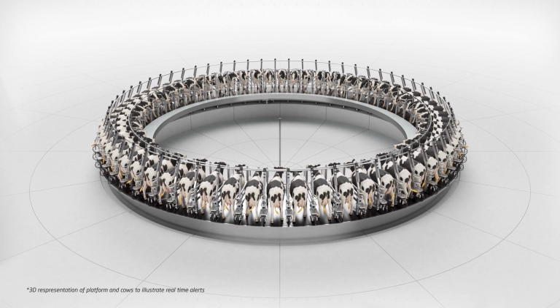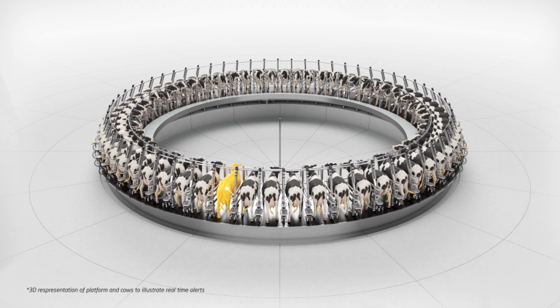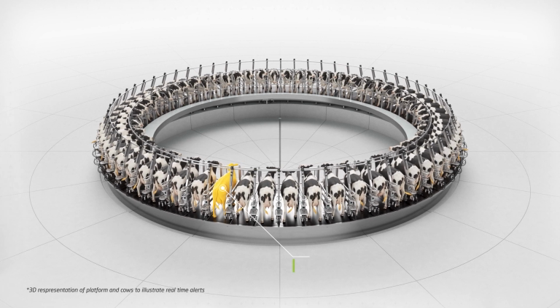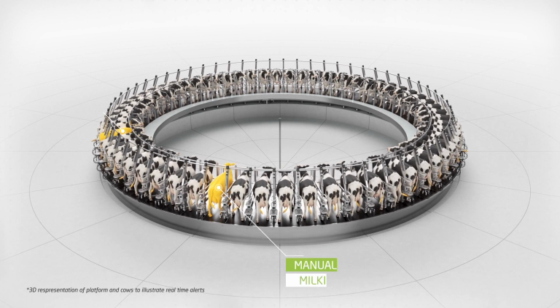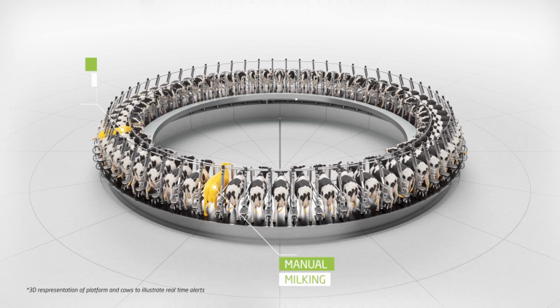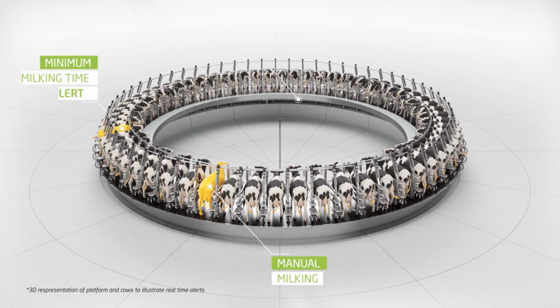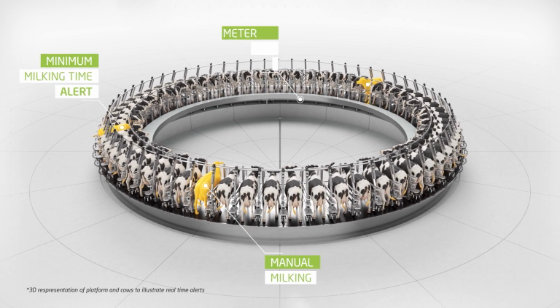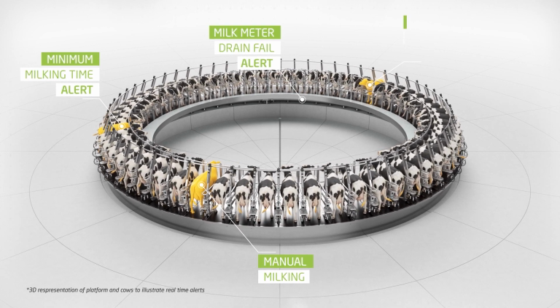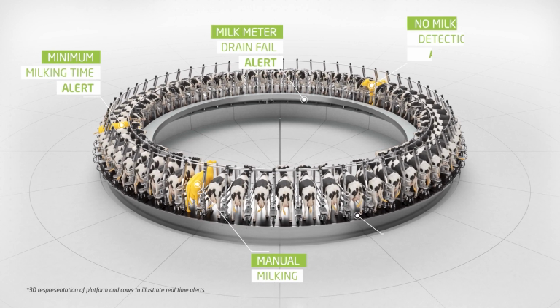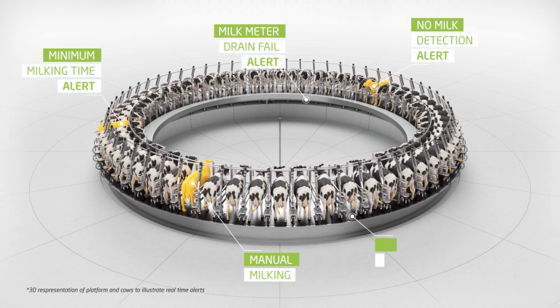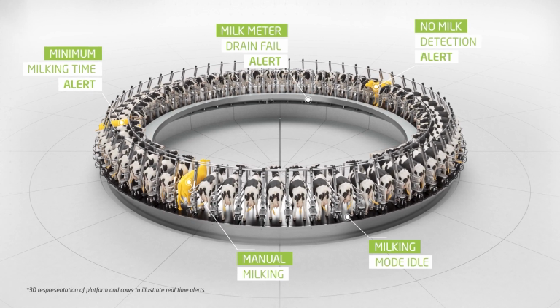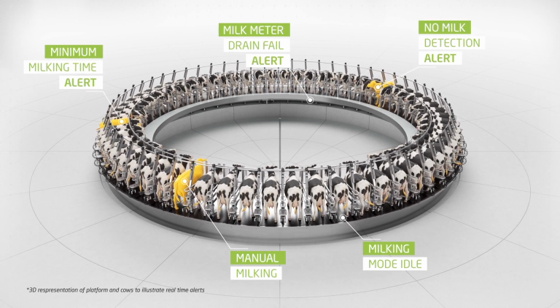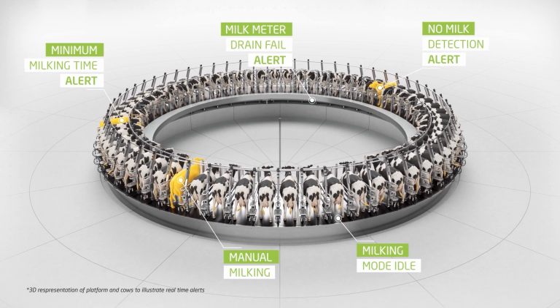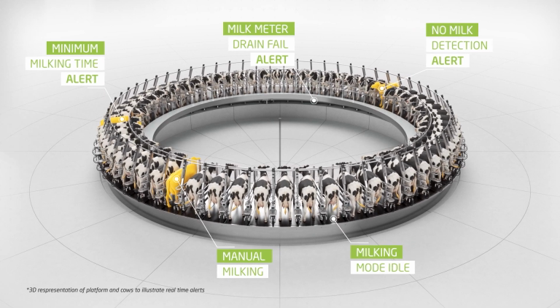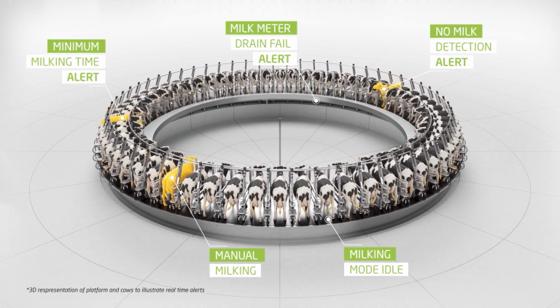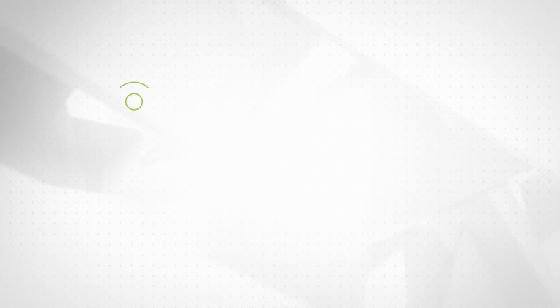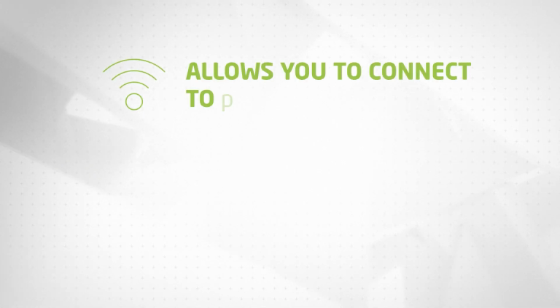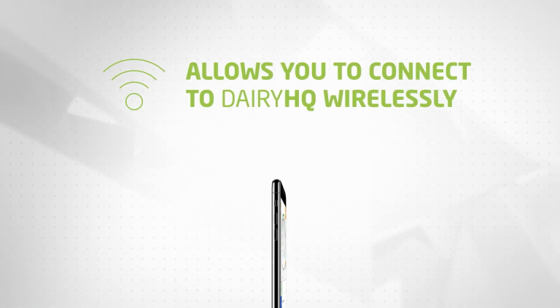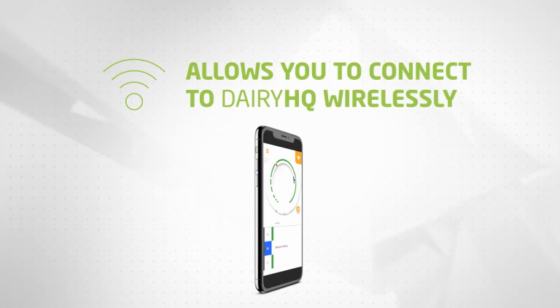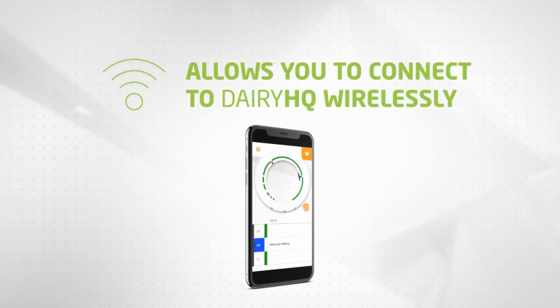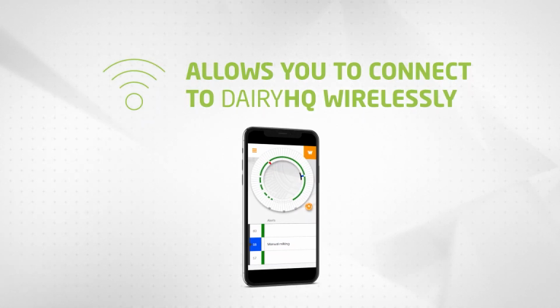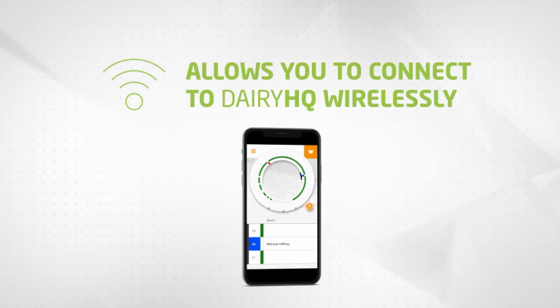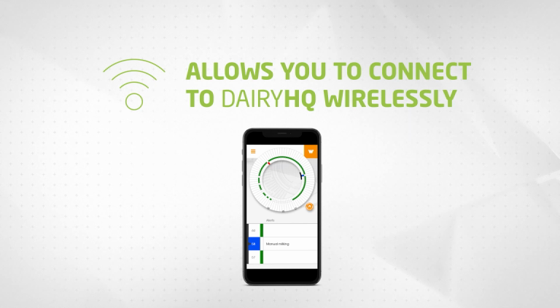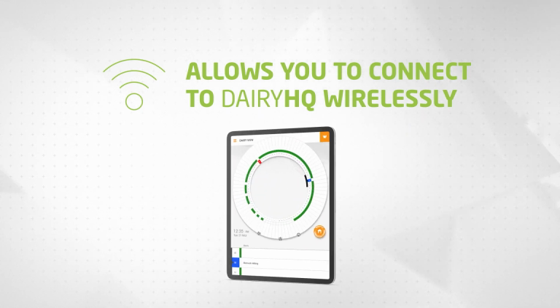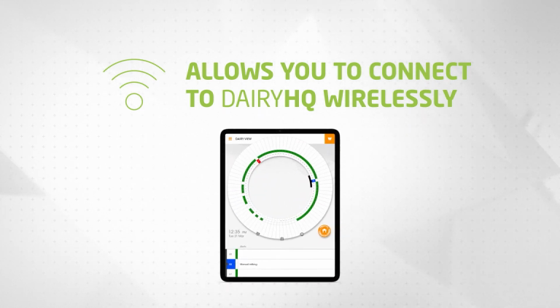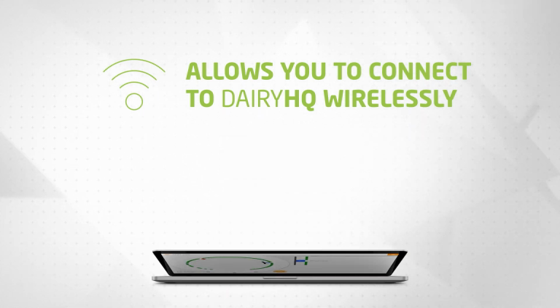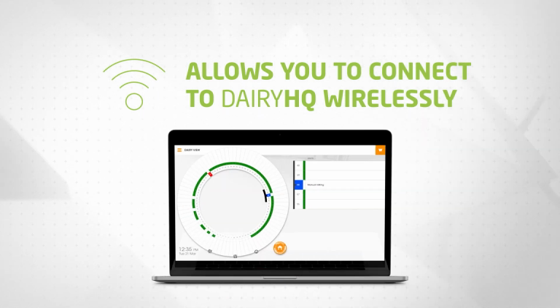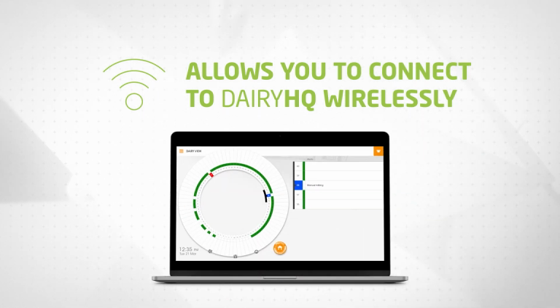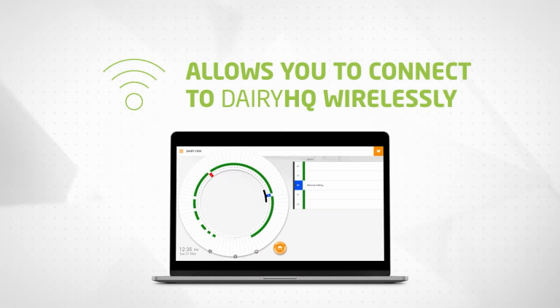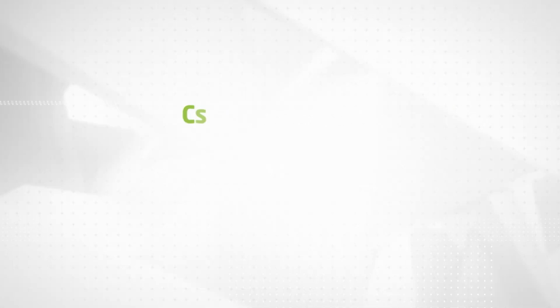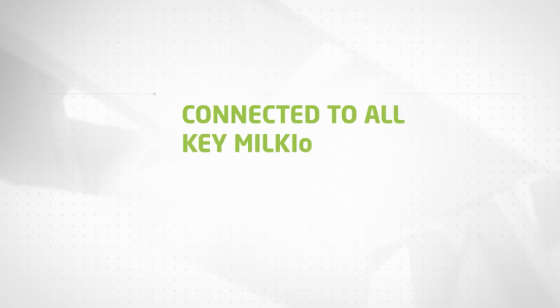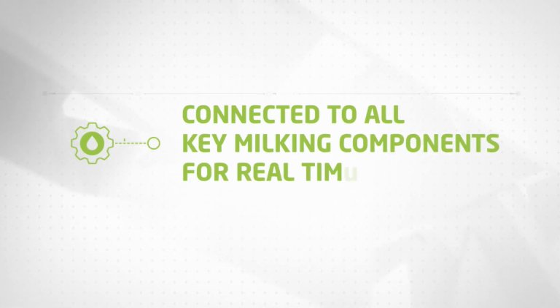With real-time milking alerts and status to indicate potential issues or warnings. Wireless connectivity allows you to connect to Dairy HQ using almost any phone, tablet, or computer.